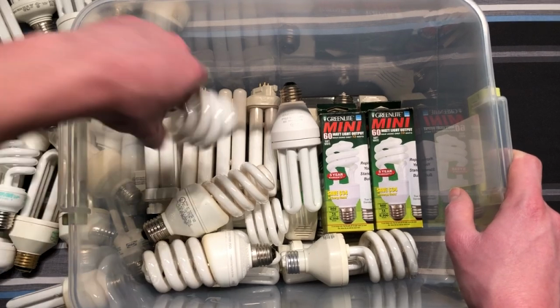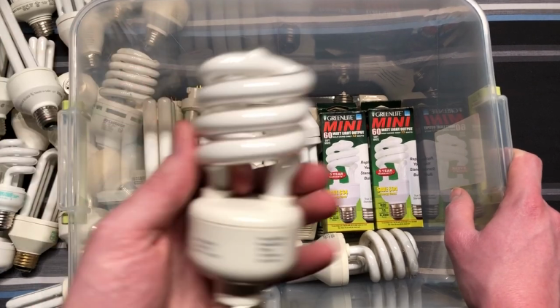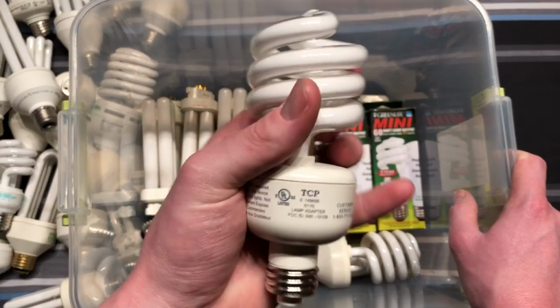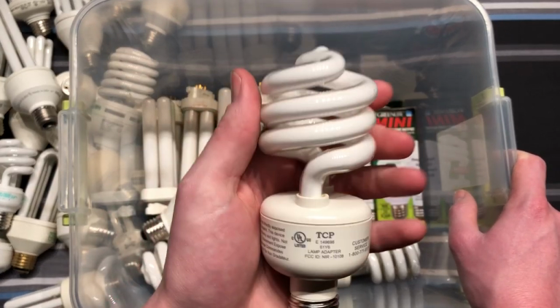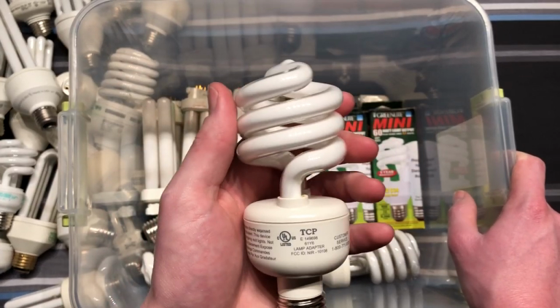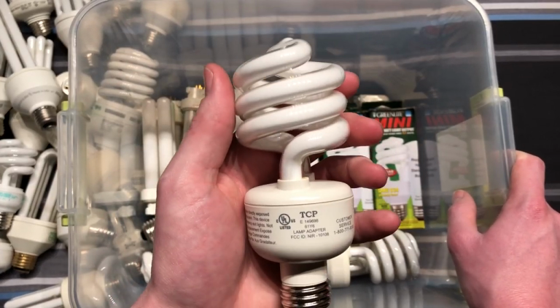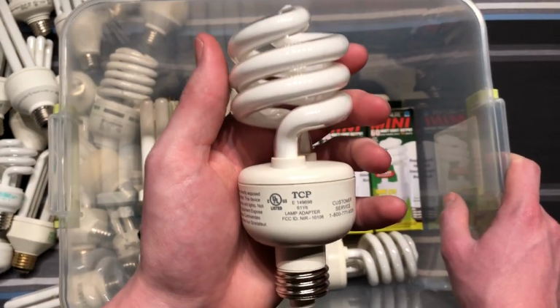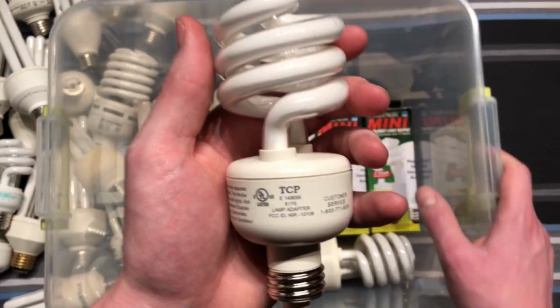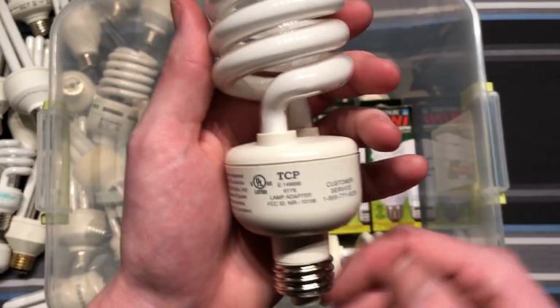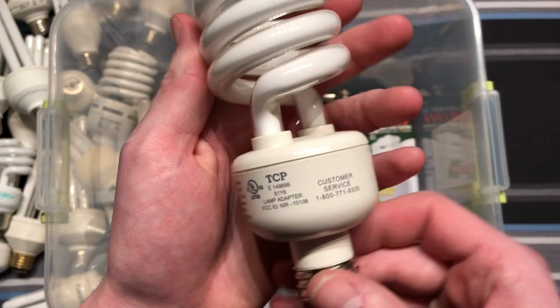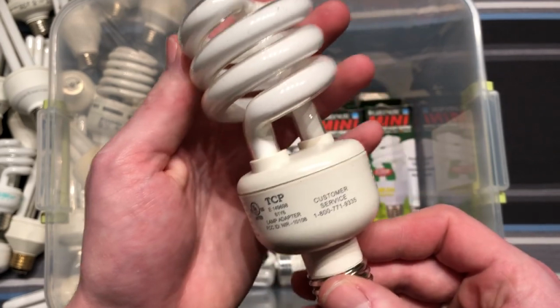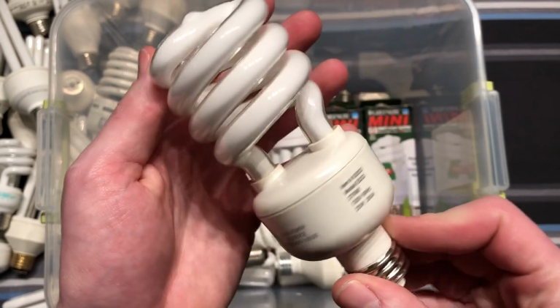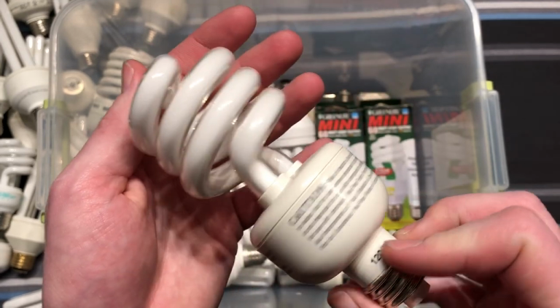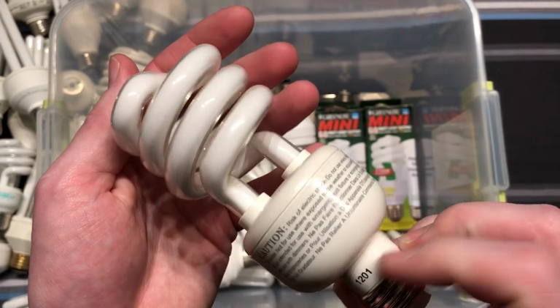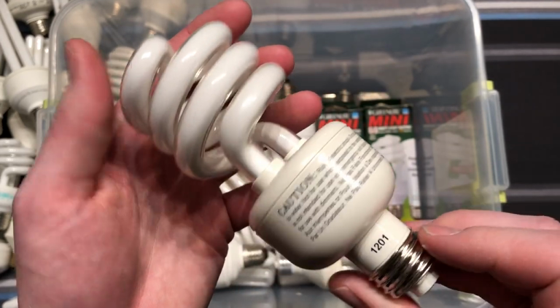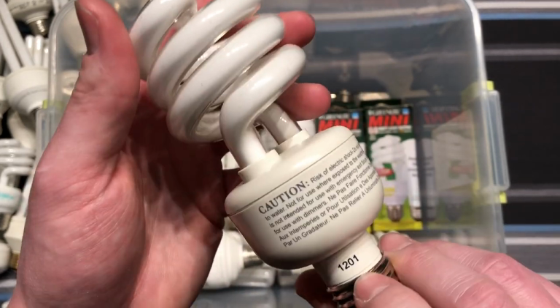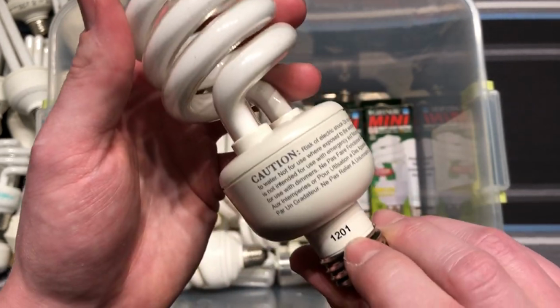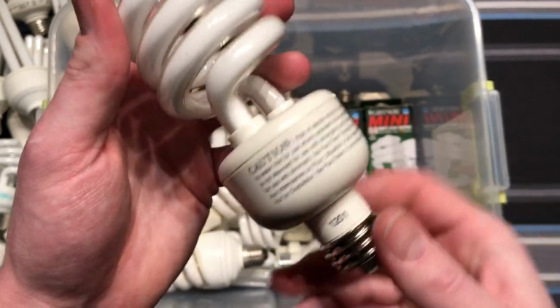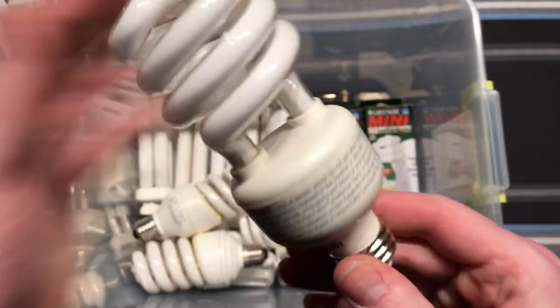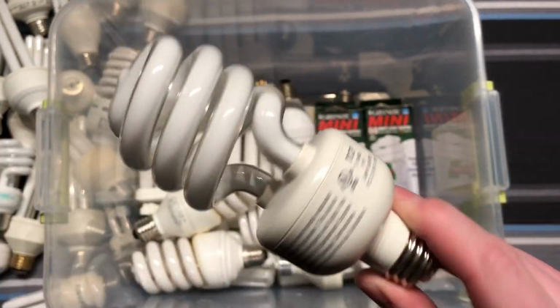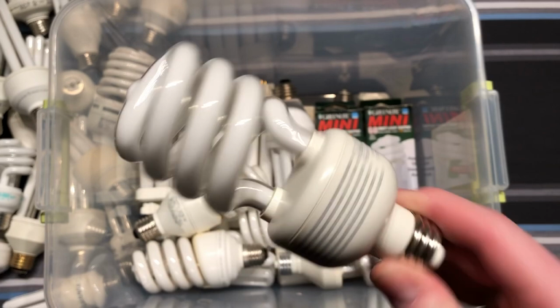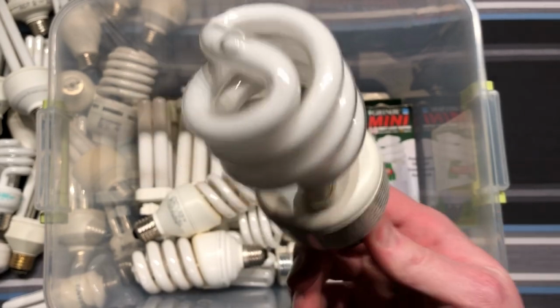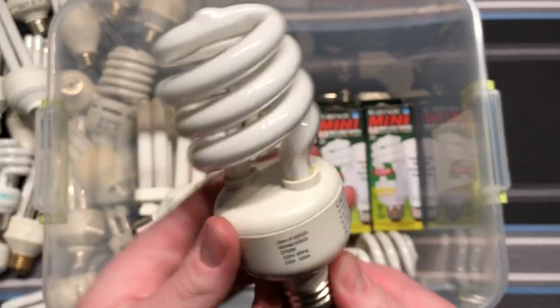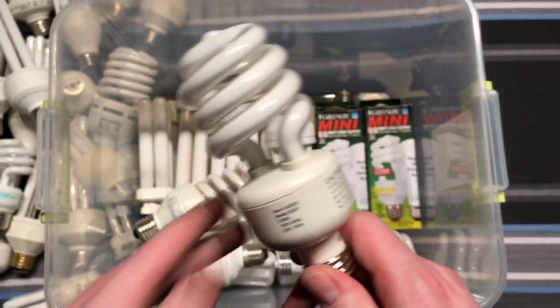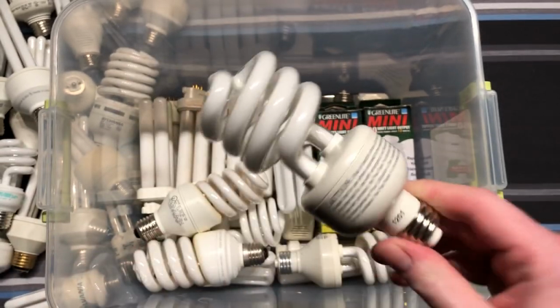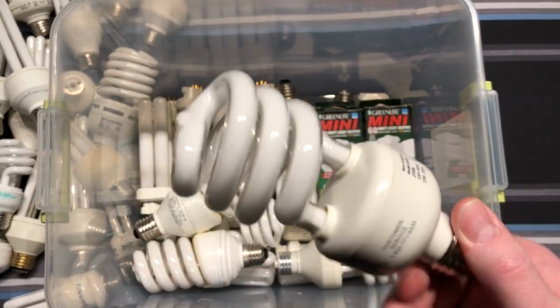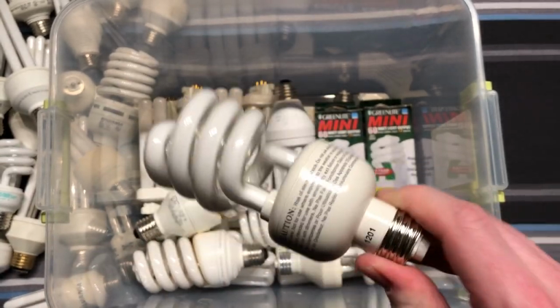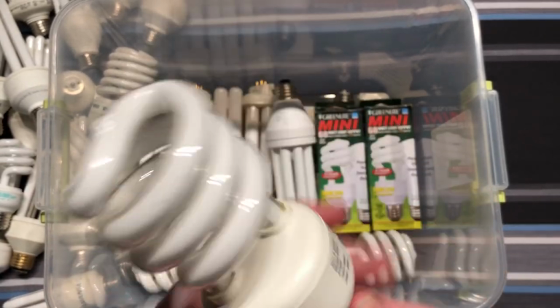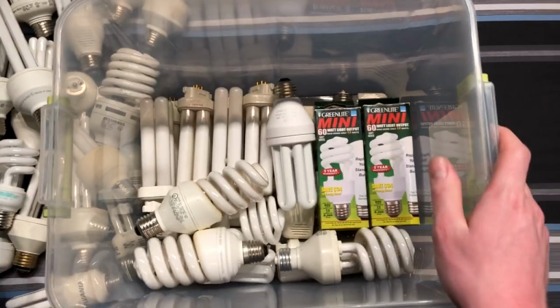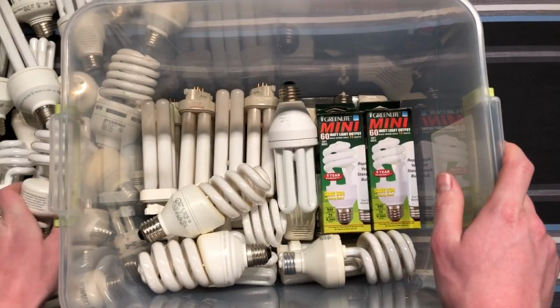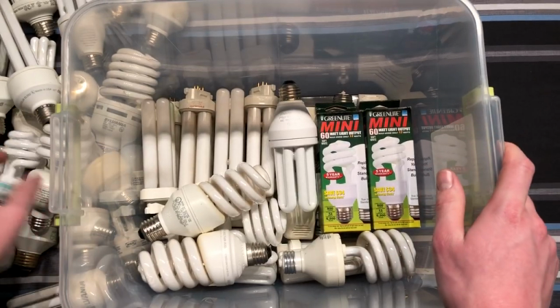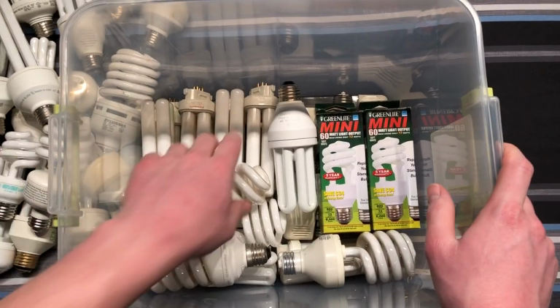Here's a nice TCP — a really early one. Very early. 2001 is my guess, and that would probably be about right. I really like these early CFLs — they lasted a very long time, the electronic ones.